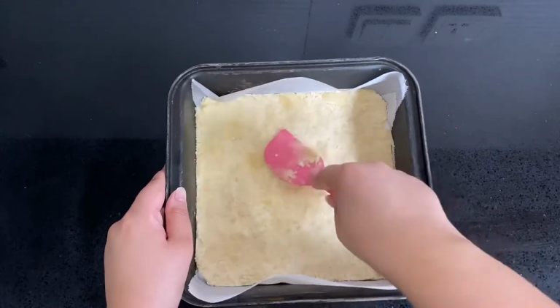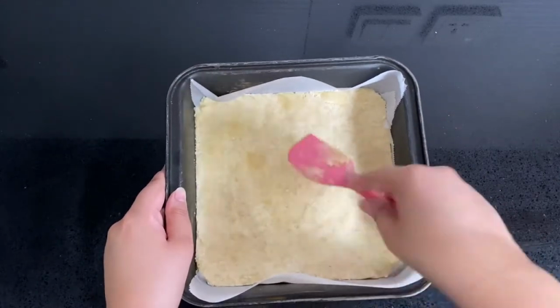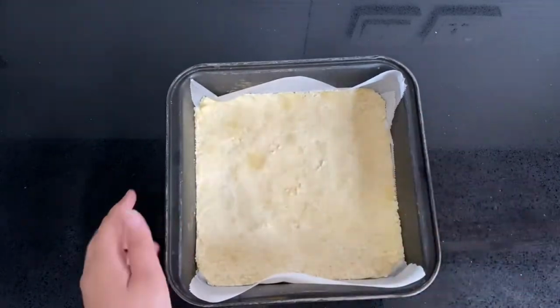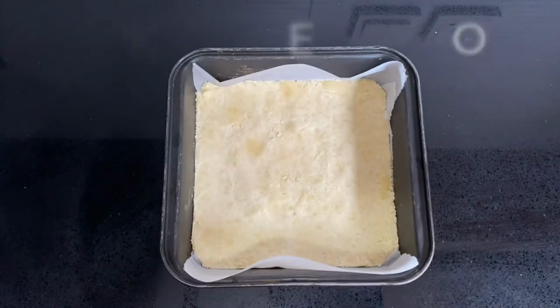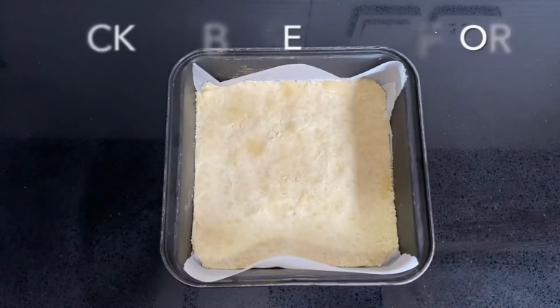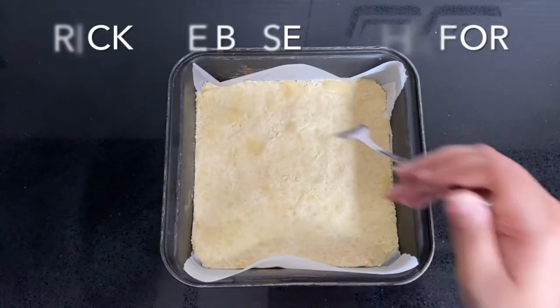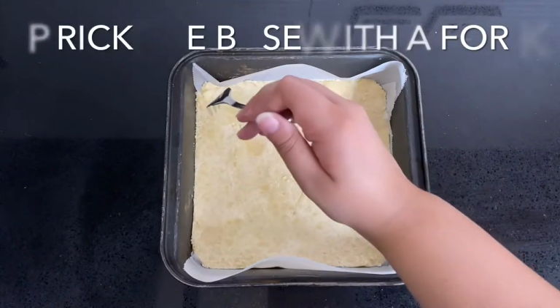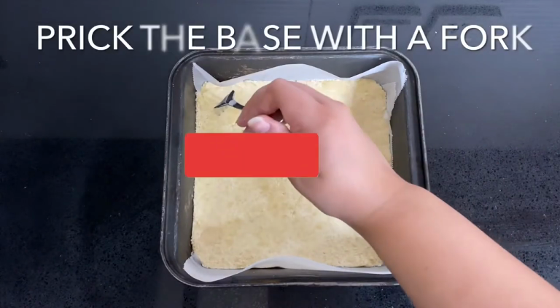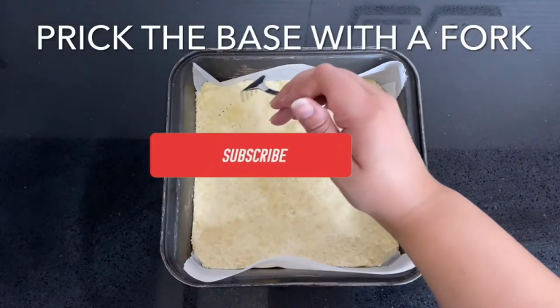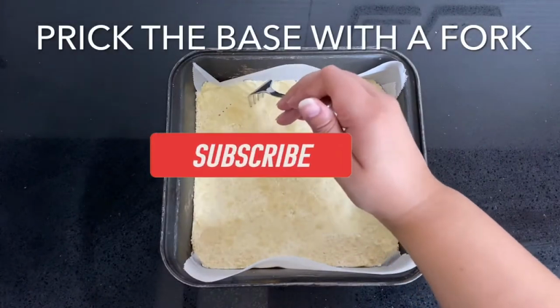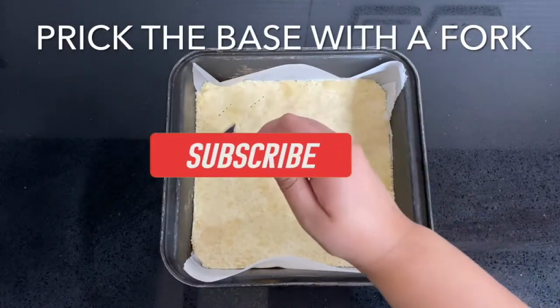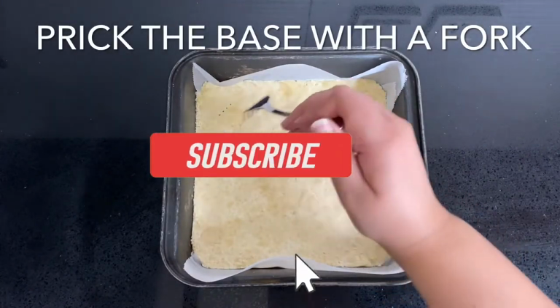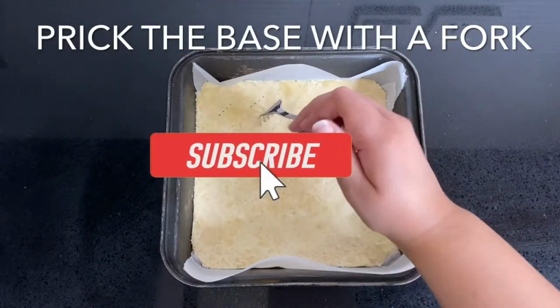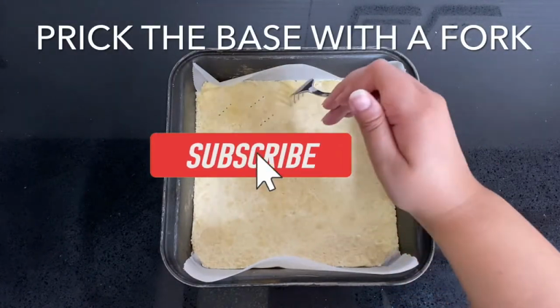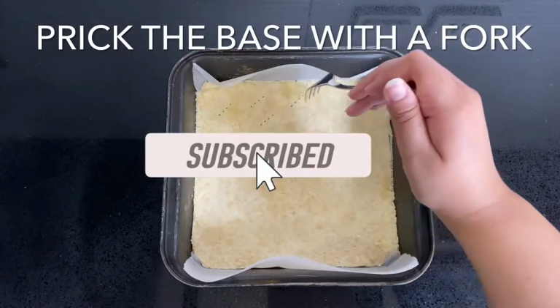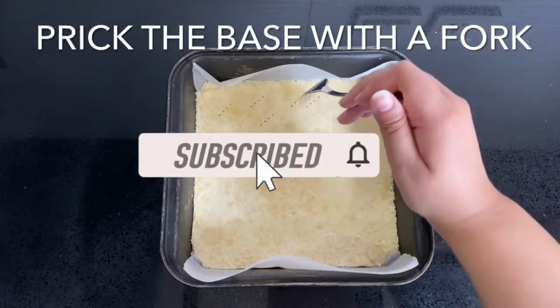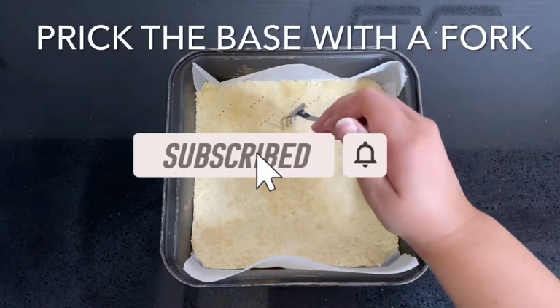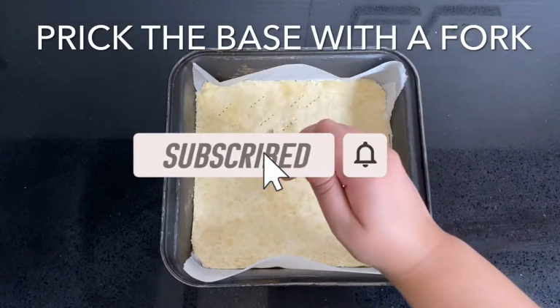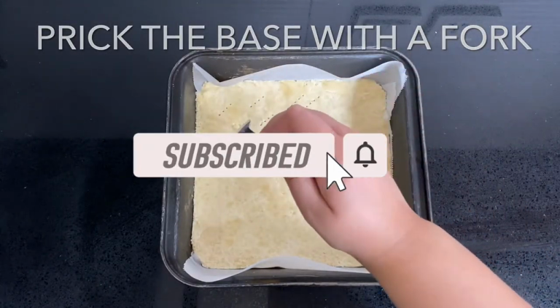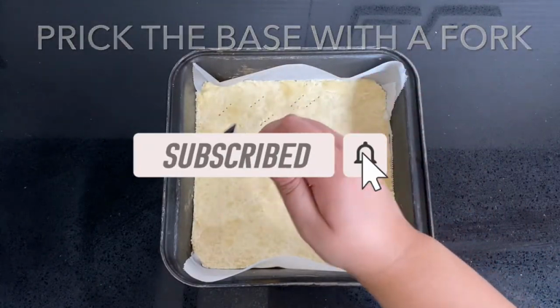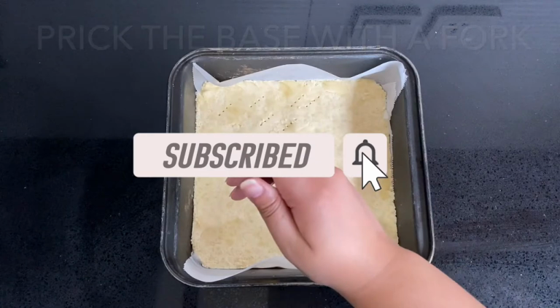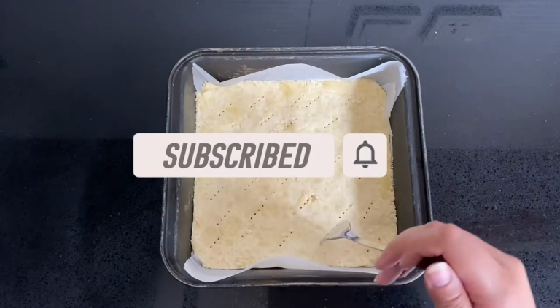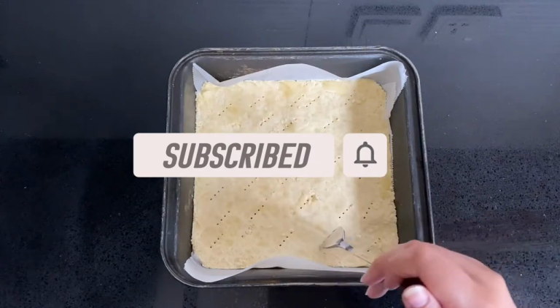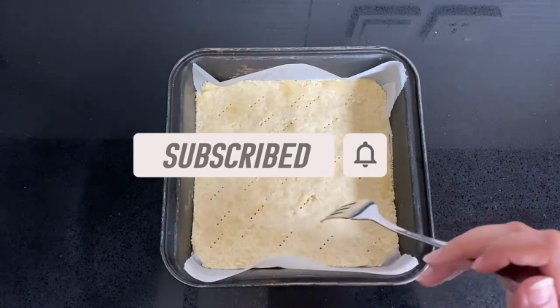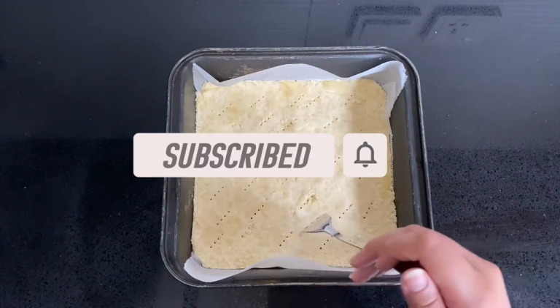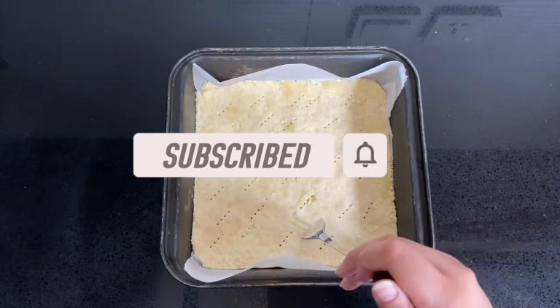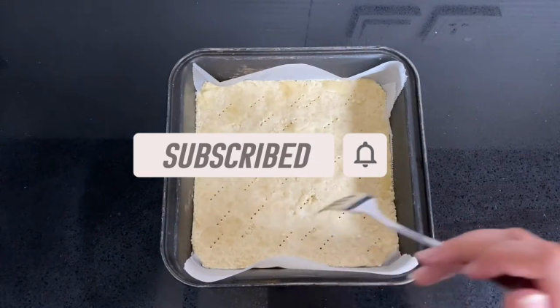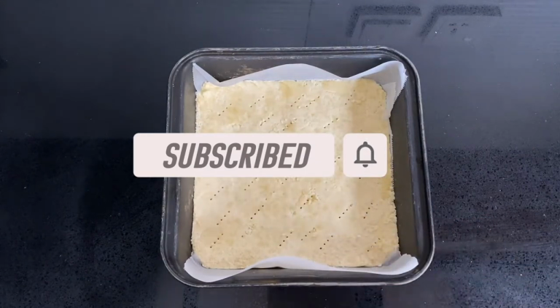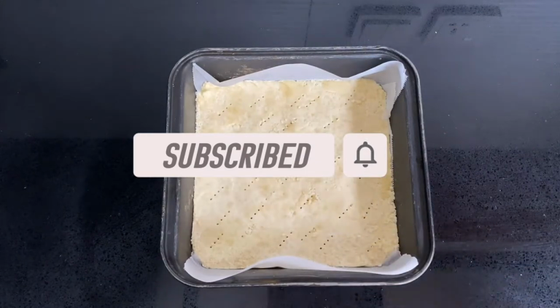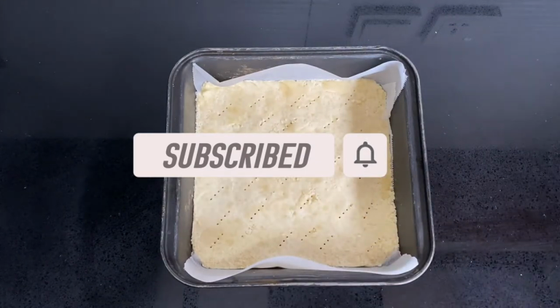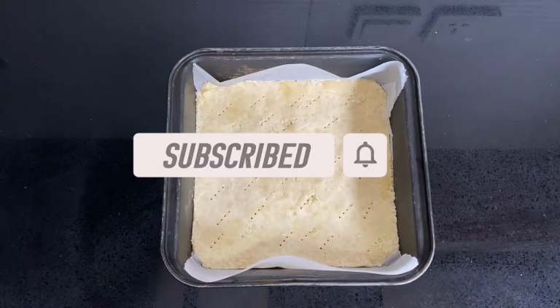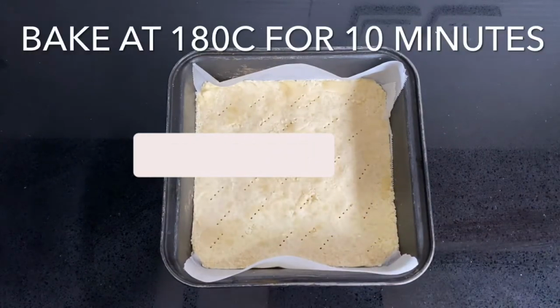If you are new to my channel, then welcome — thank you for stopping by! Please give this video a big thumbs up, leave a comment down below, and if you haven't already, don't forget to subscribe. Now you just want to prick the base with a fork.